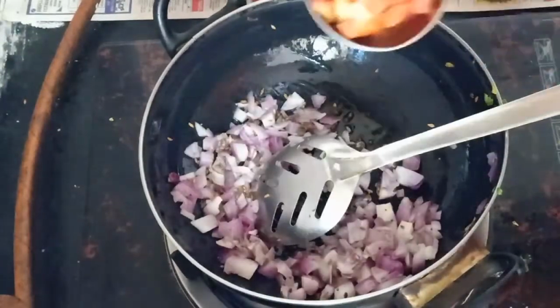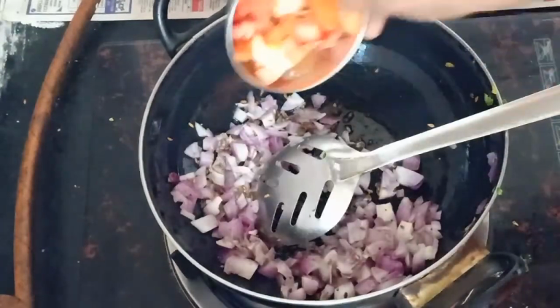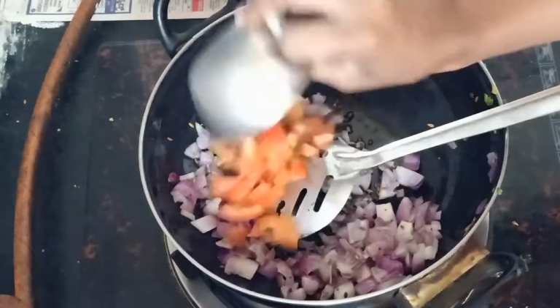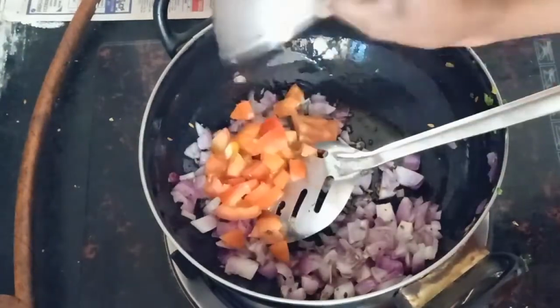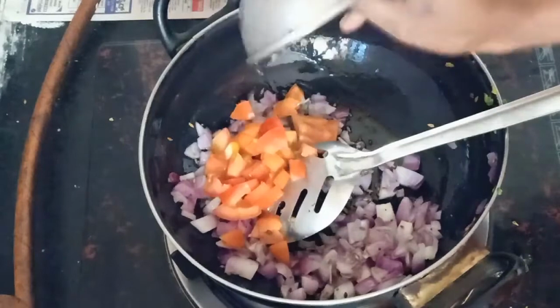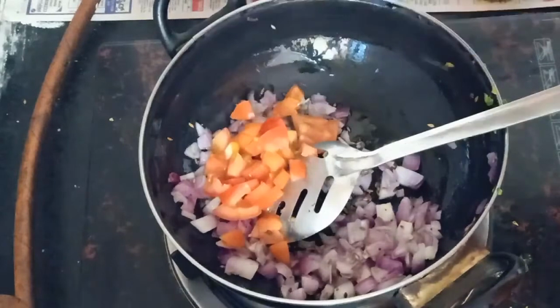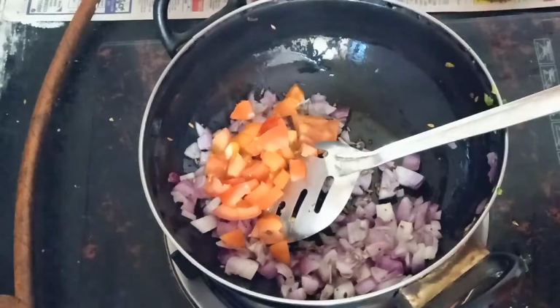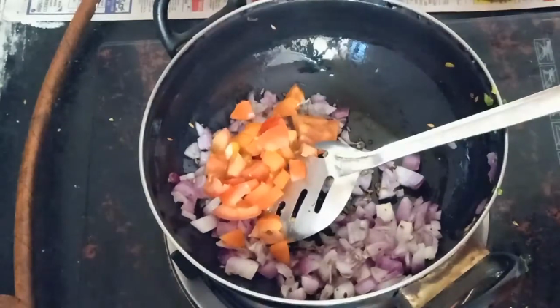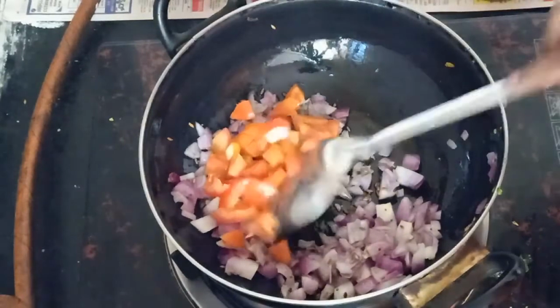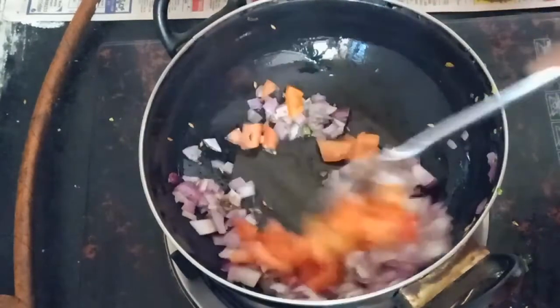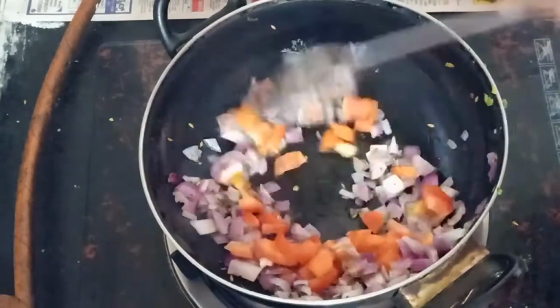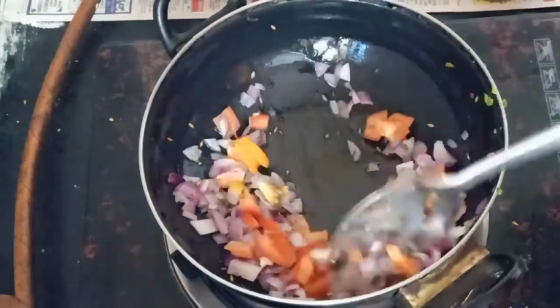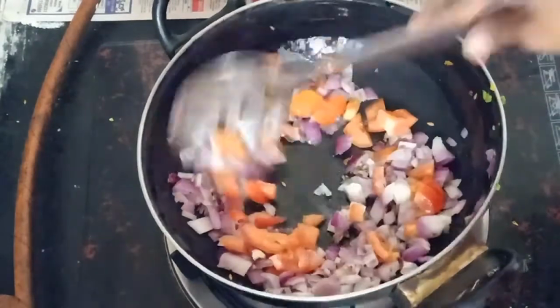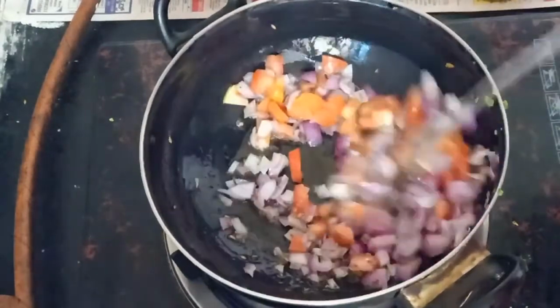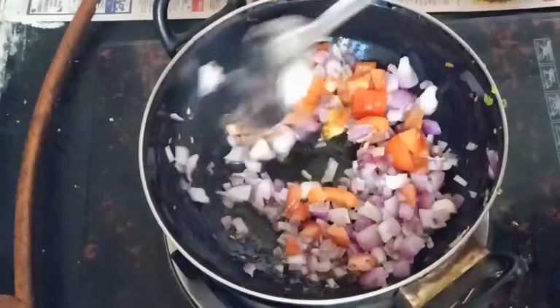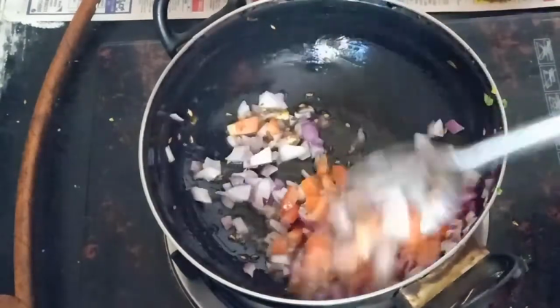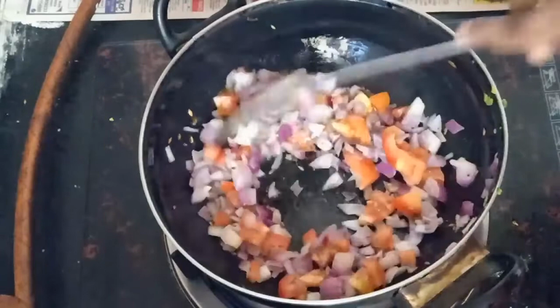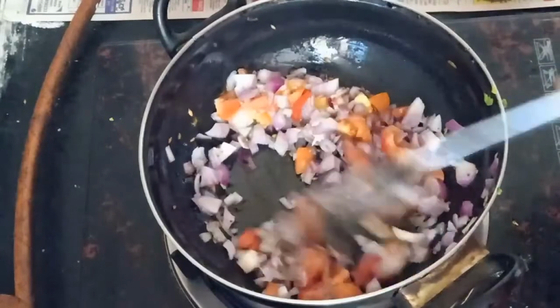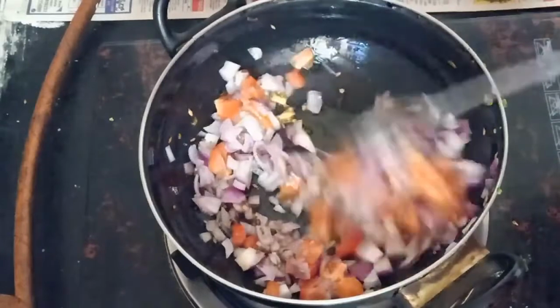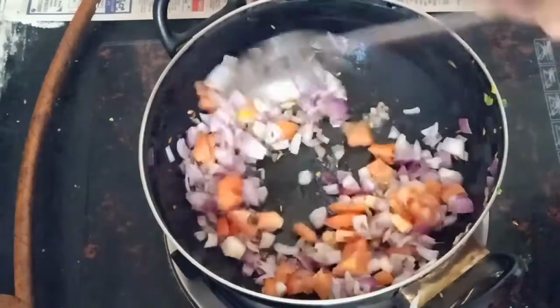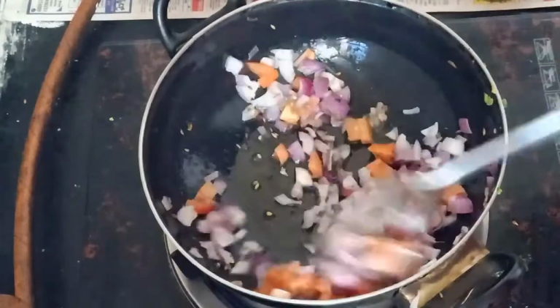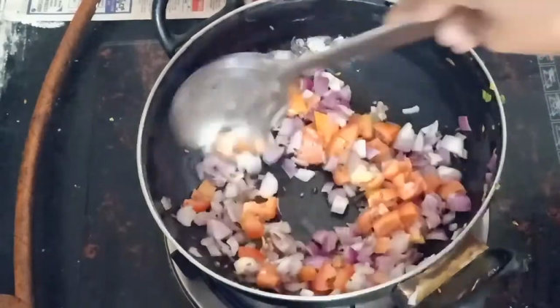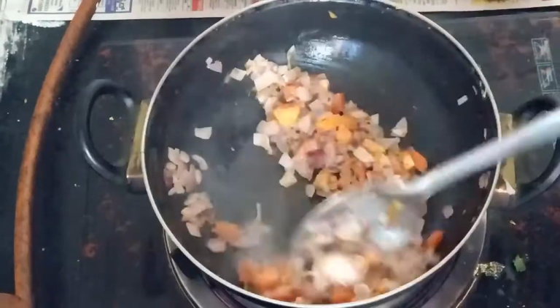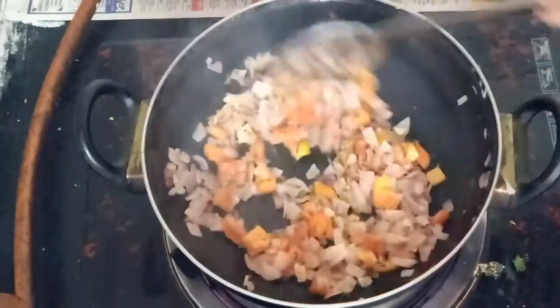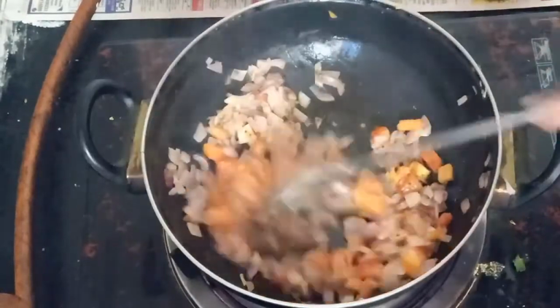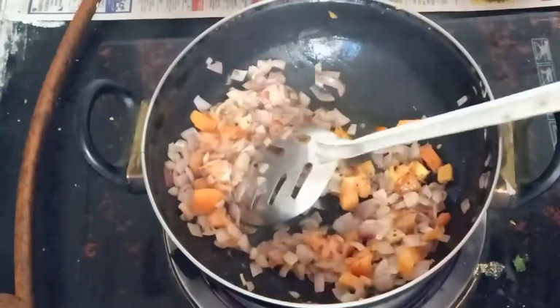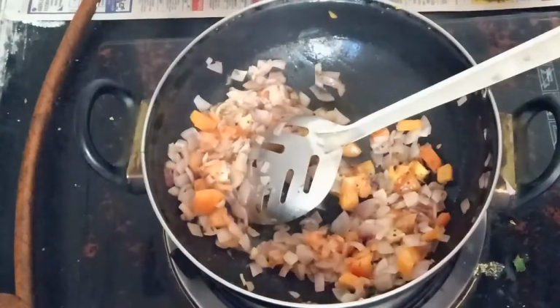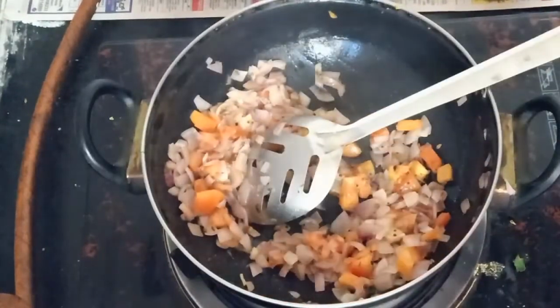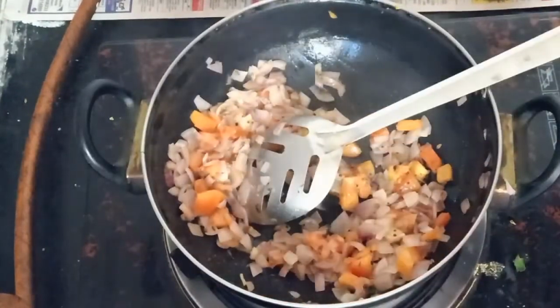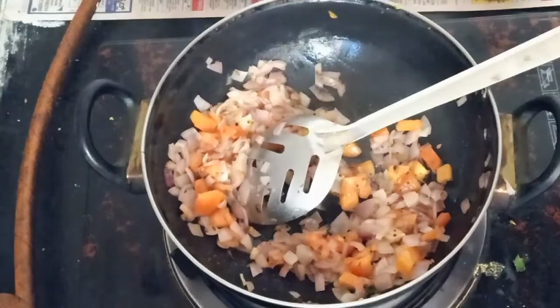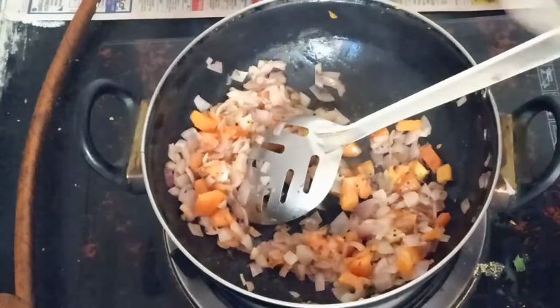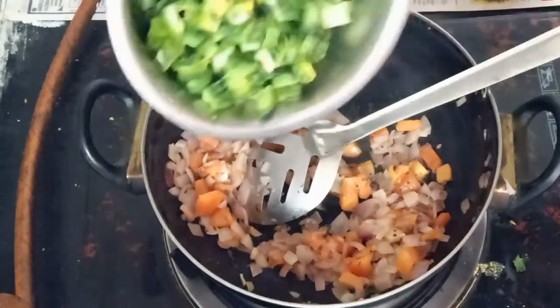Let's fry it in the golden color. Now let's add tomato. Let's fry it in the tomato. Let's fry it in the pan.